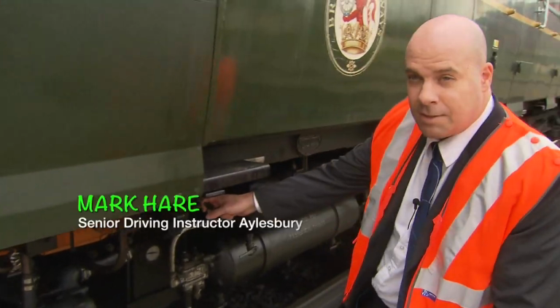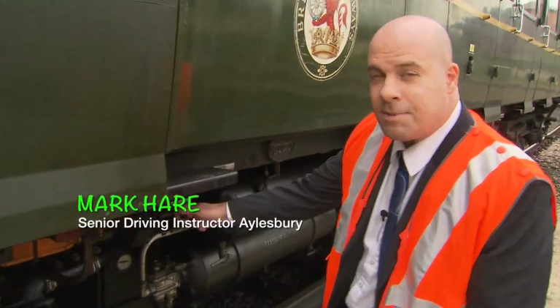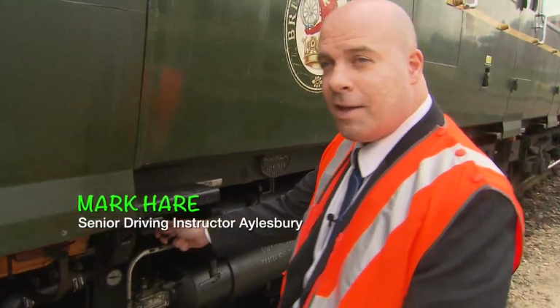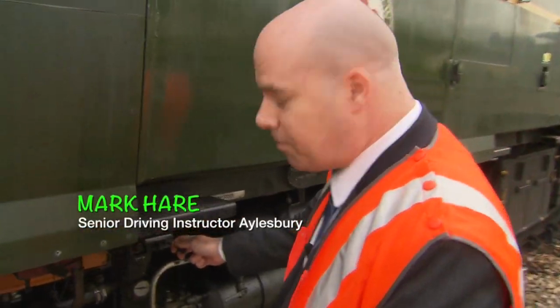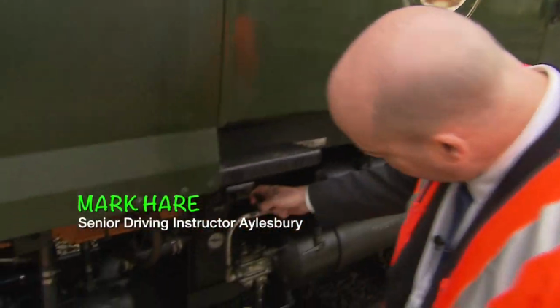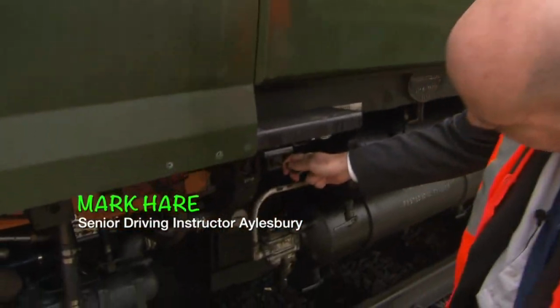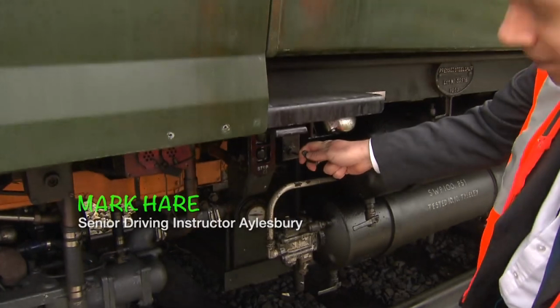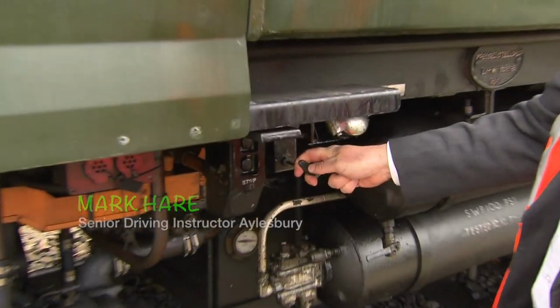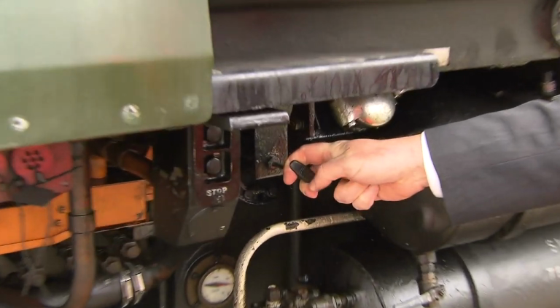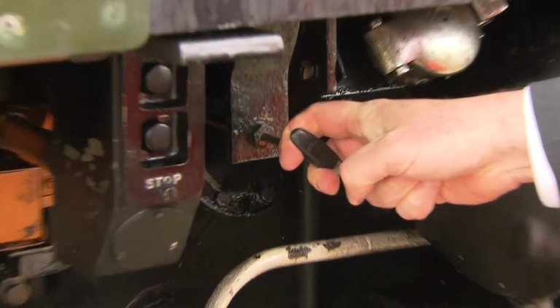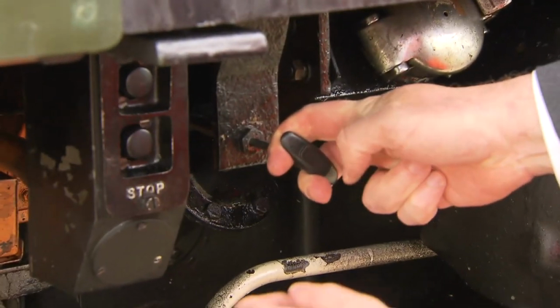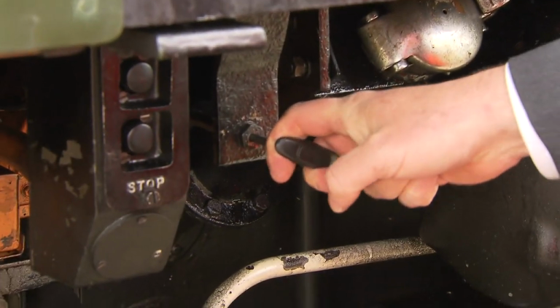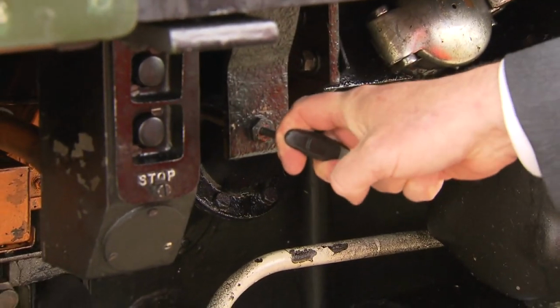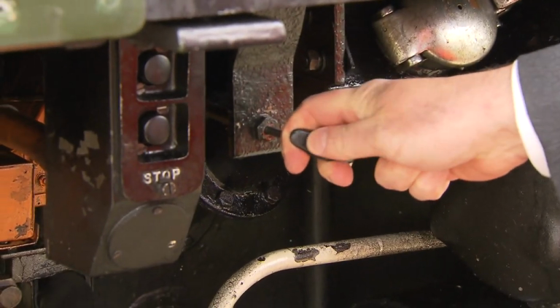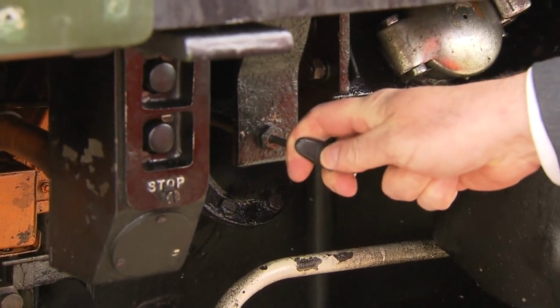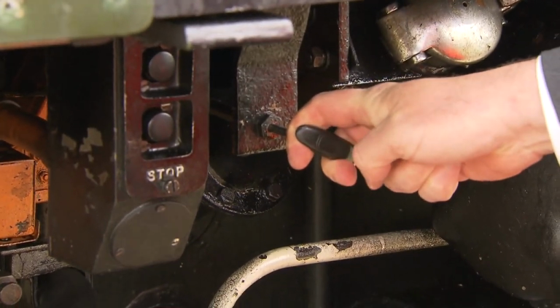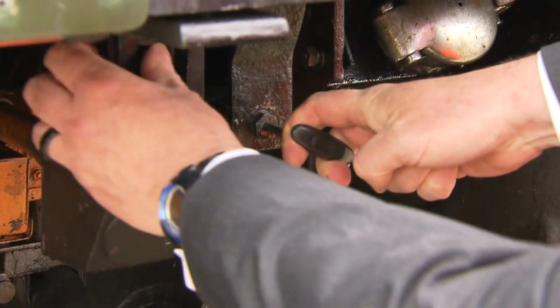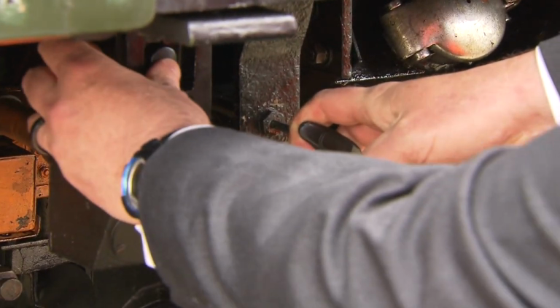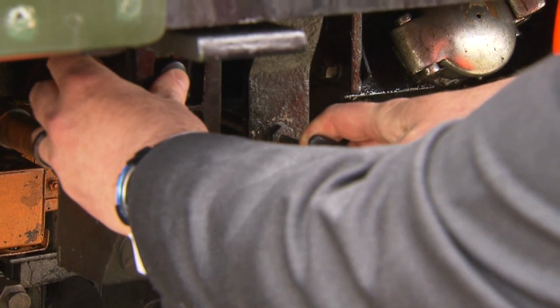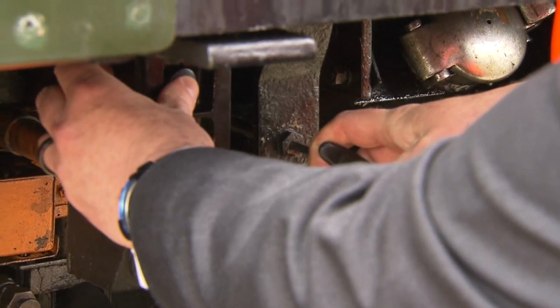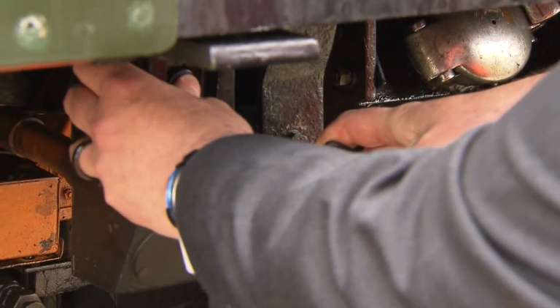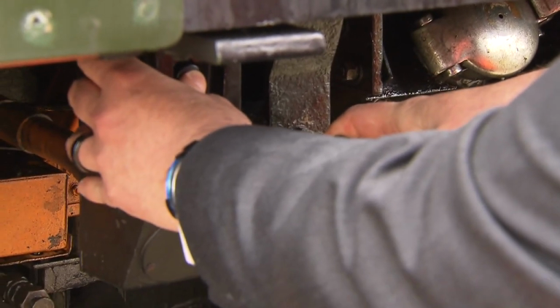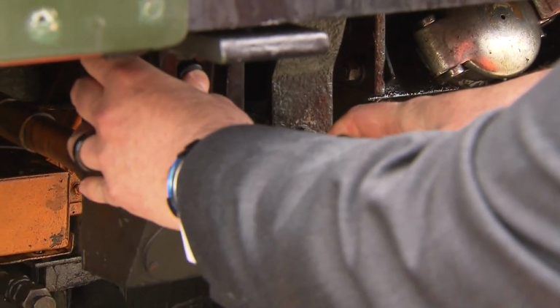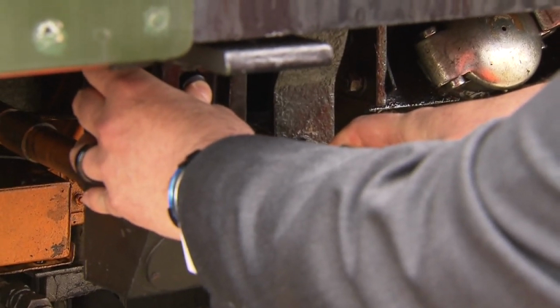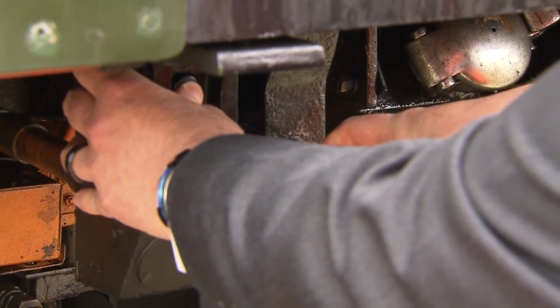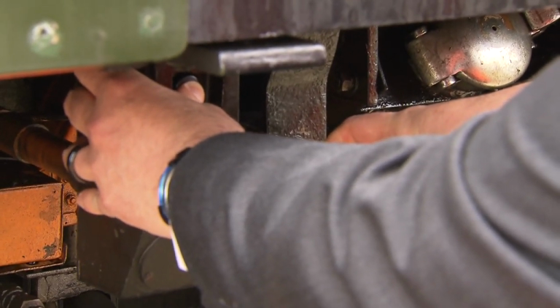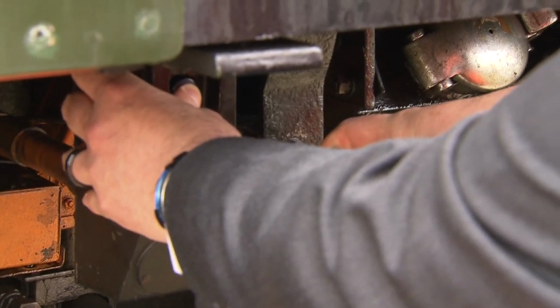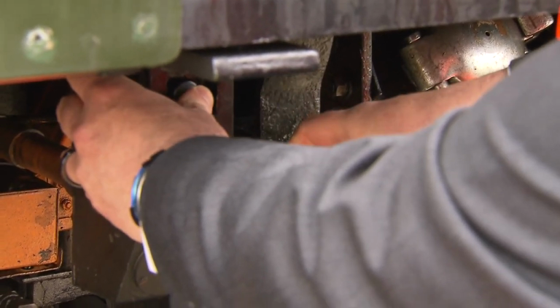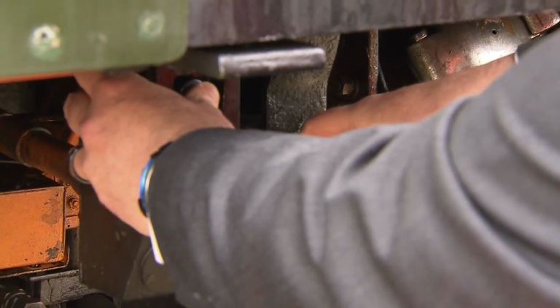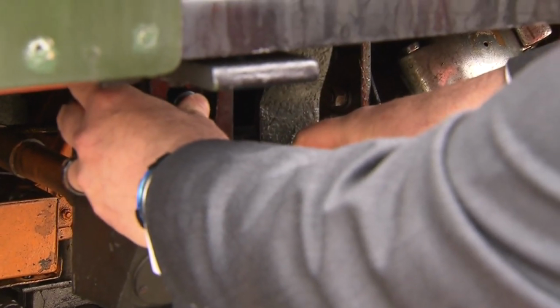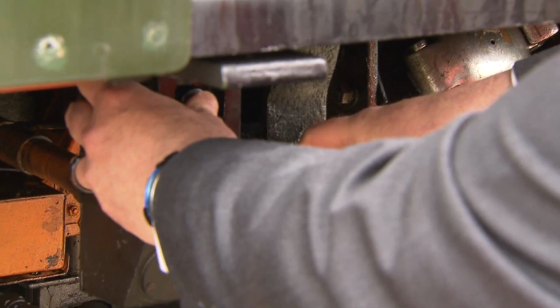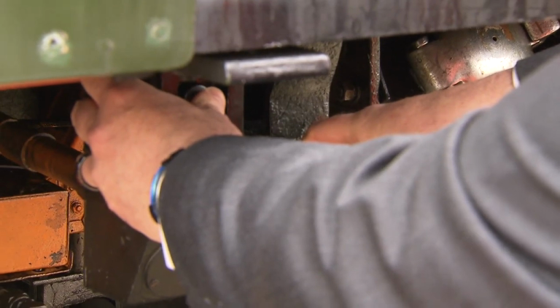So now I'm starting the engines from cold, which we do from the outside engine start buttons. I'm putting in the throttle control and starting the engines, which does take a few attempts sometimes.